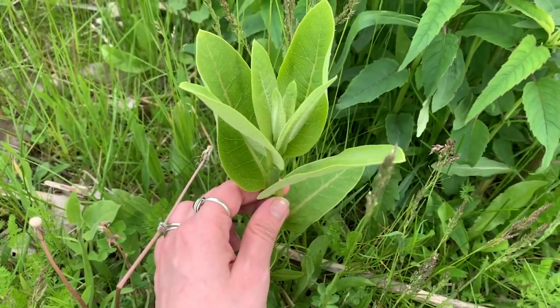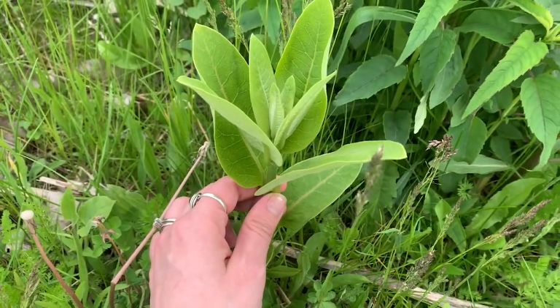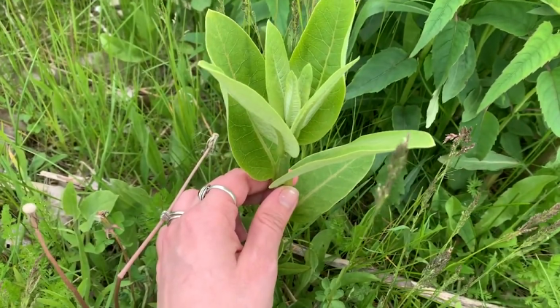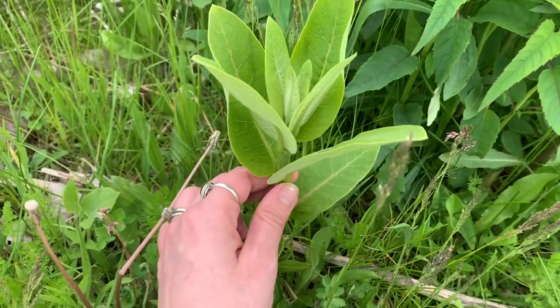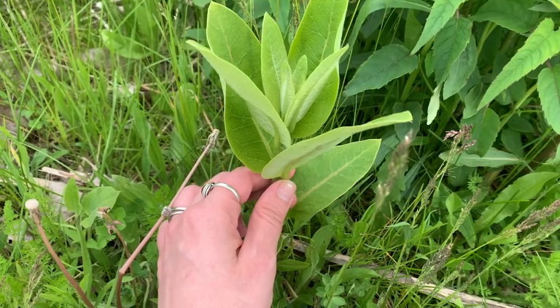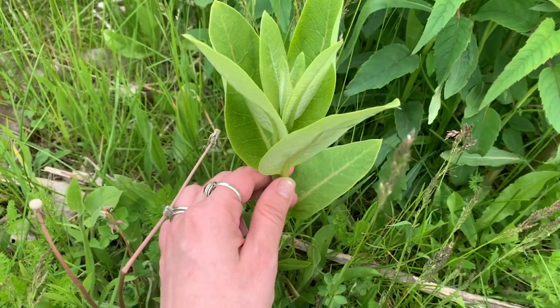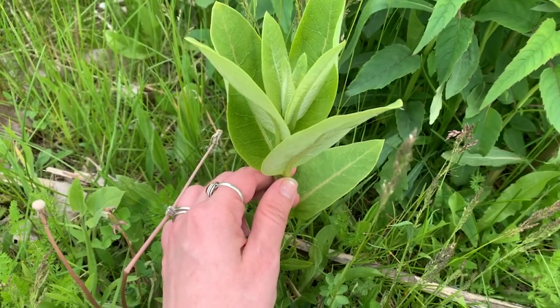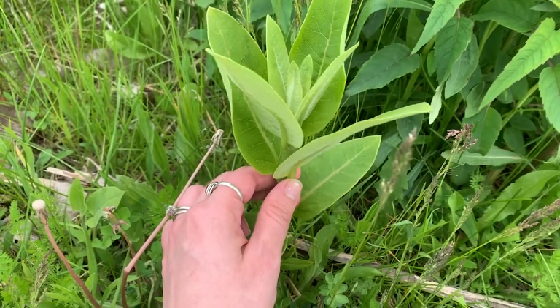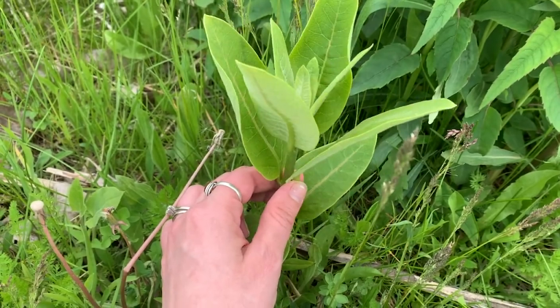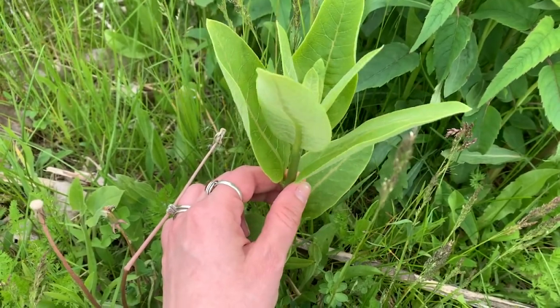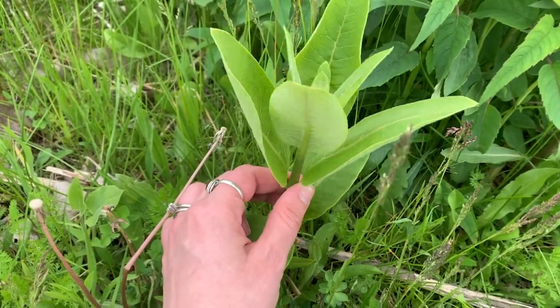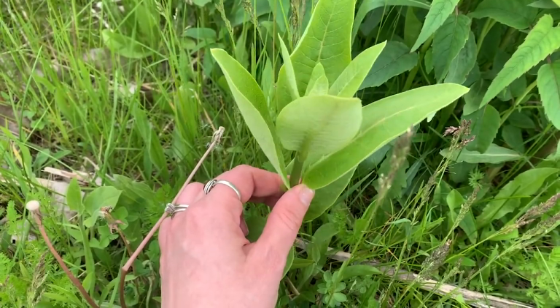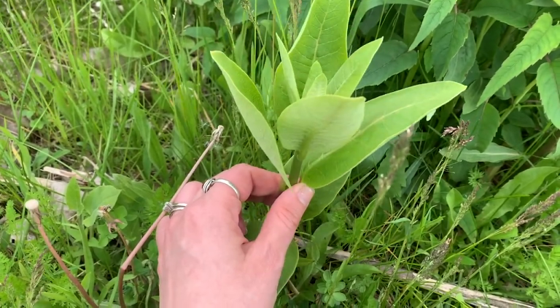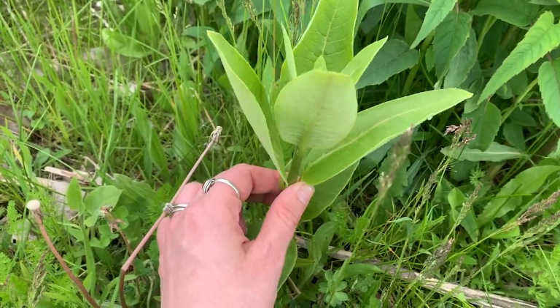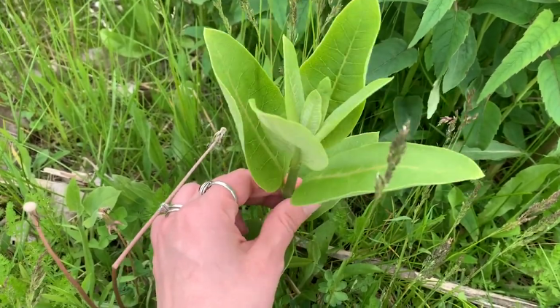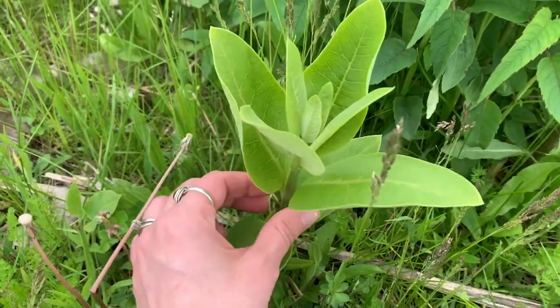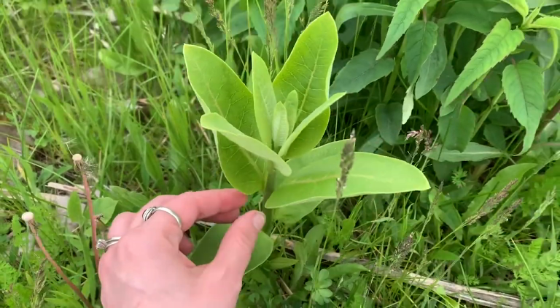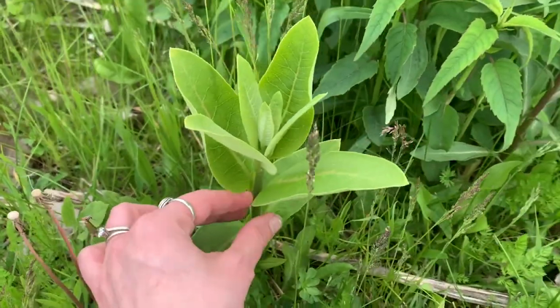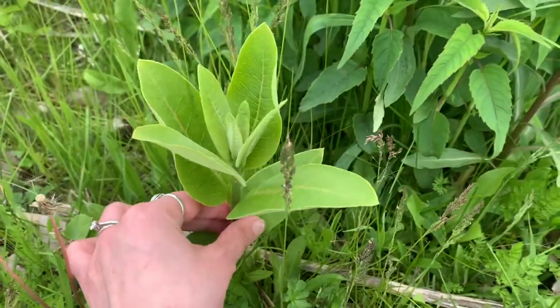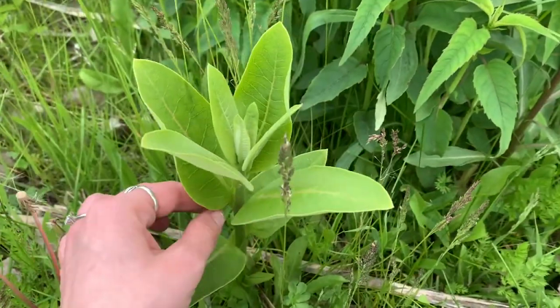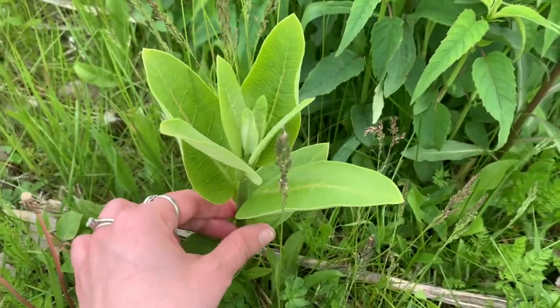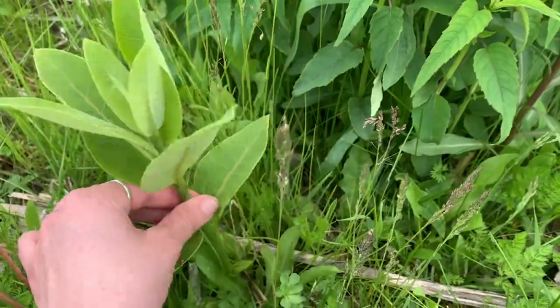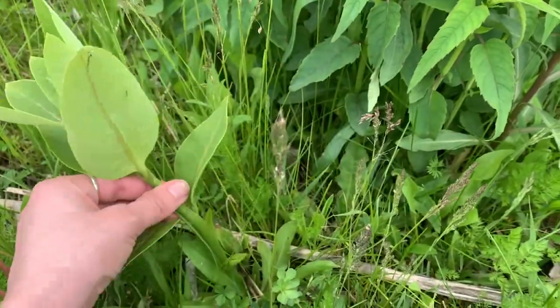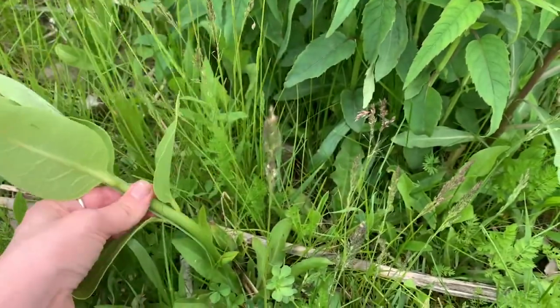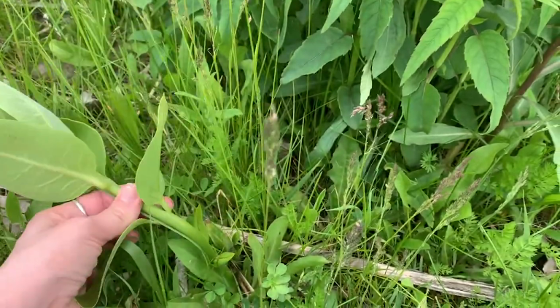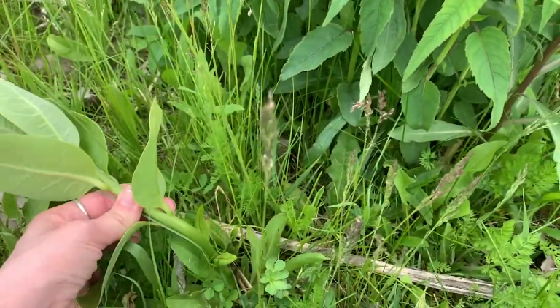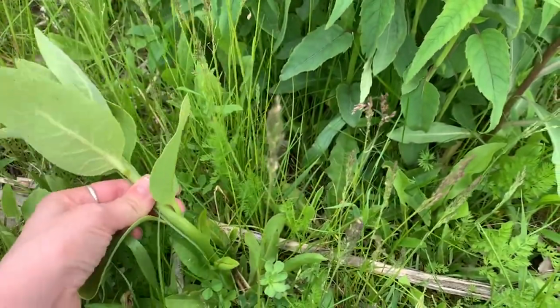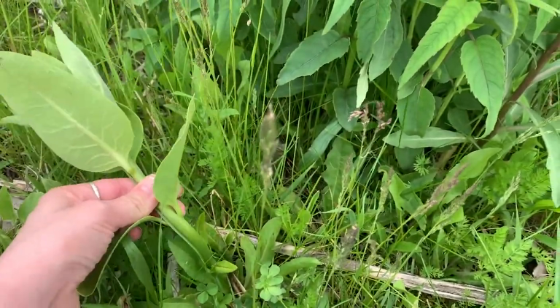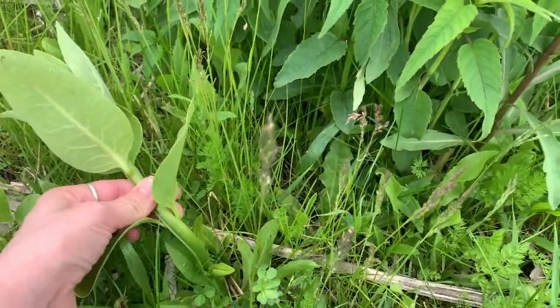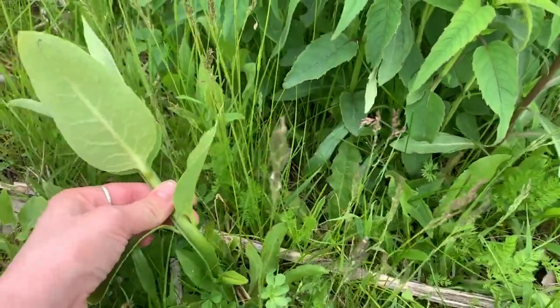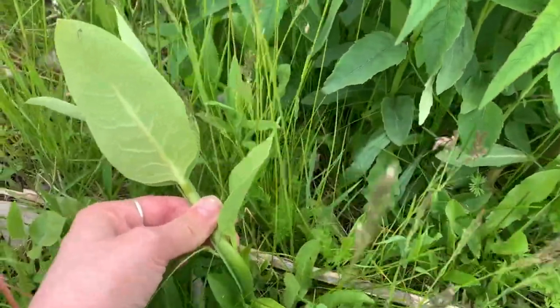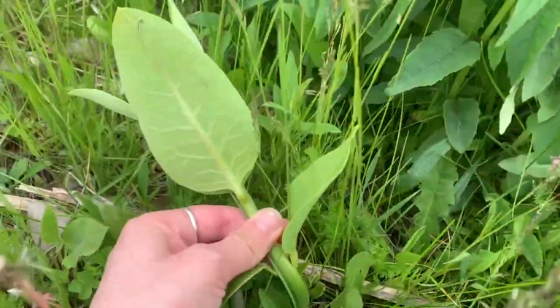When I'm looking for eggs, I'm mainly looking at the back of the leaves, but they can be anywhere on the plant. I'll take a plant by the stem and just kind of turn it over.